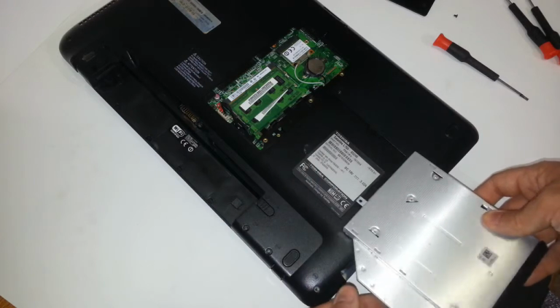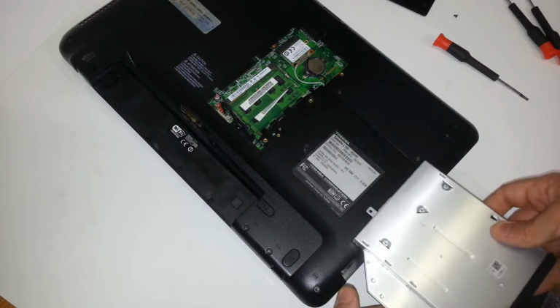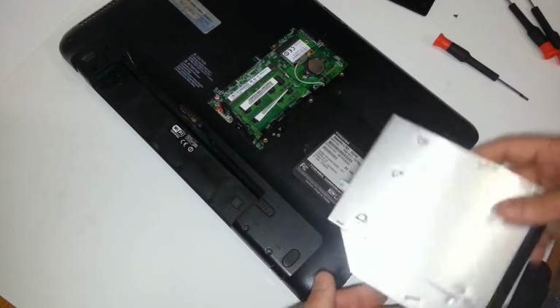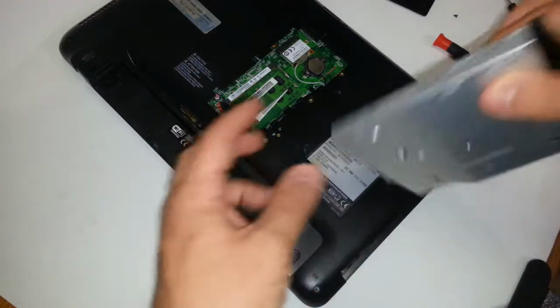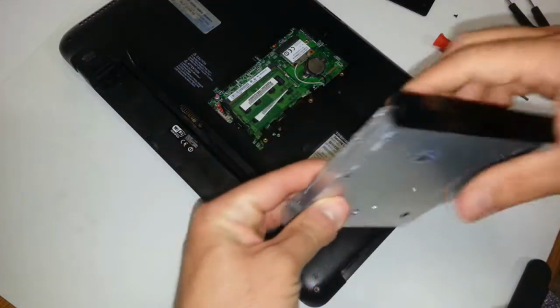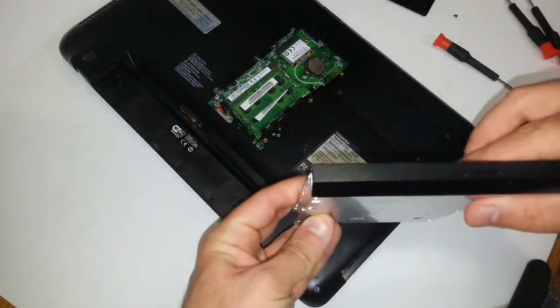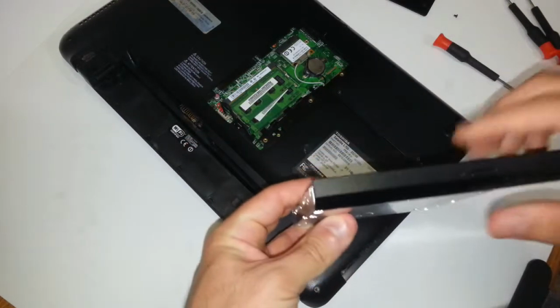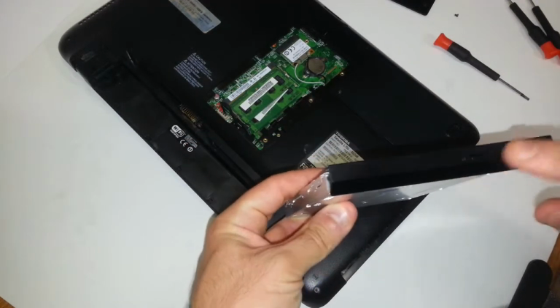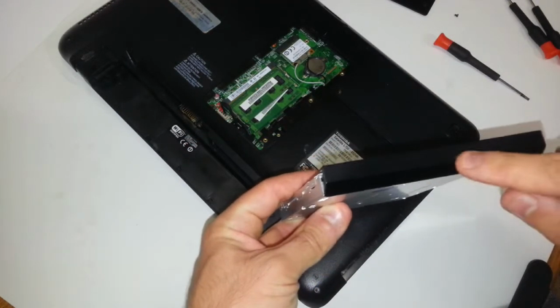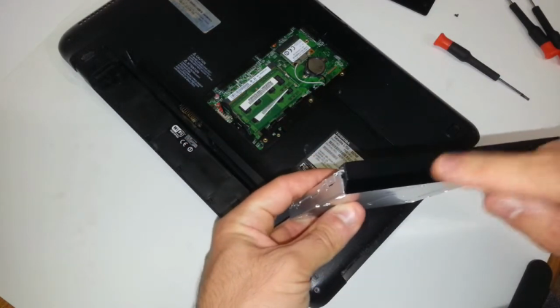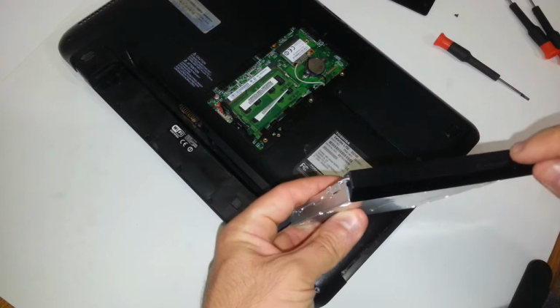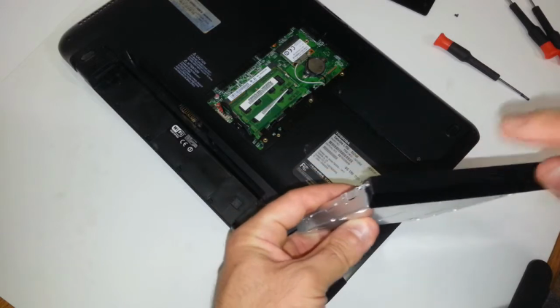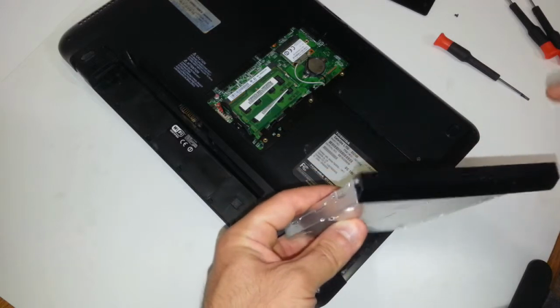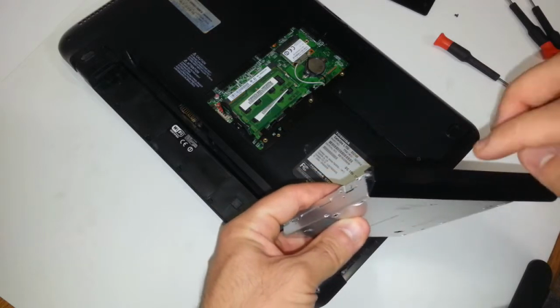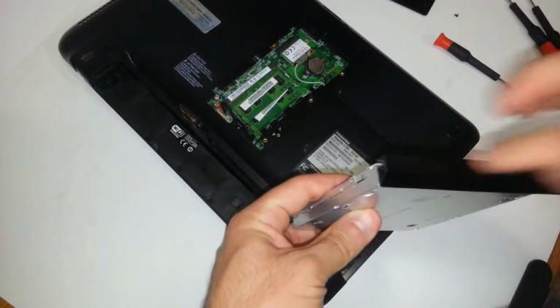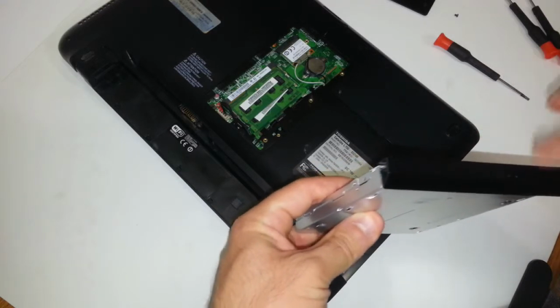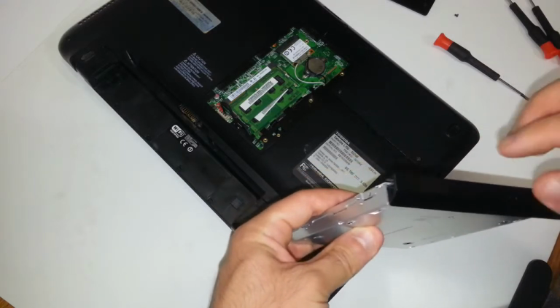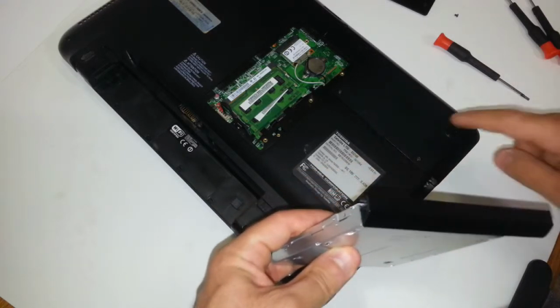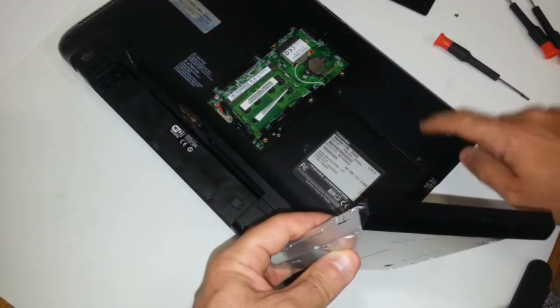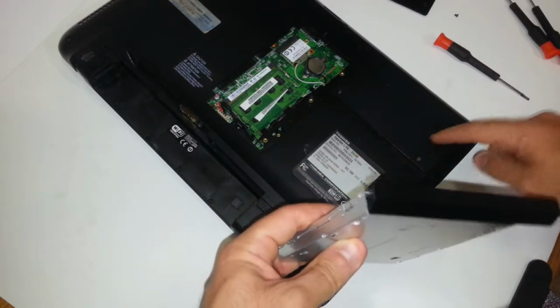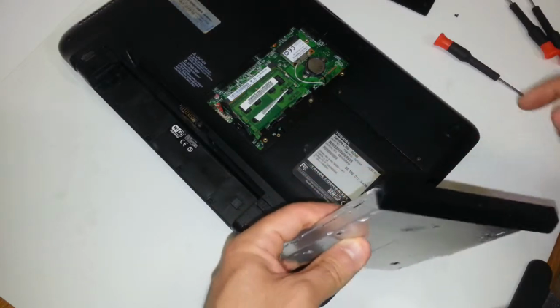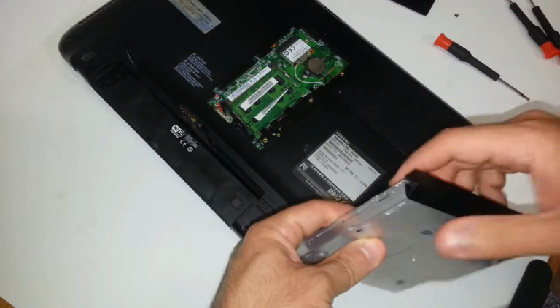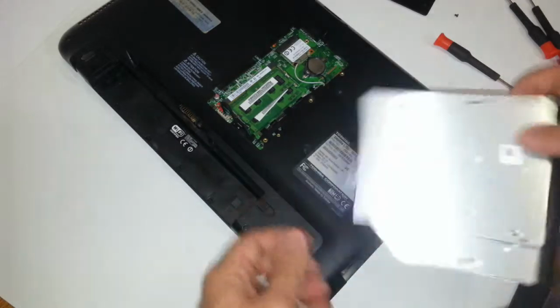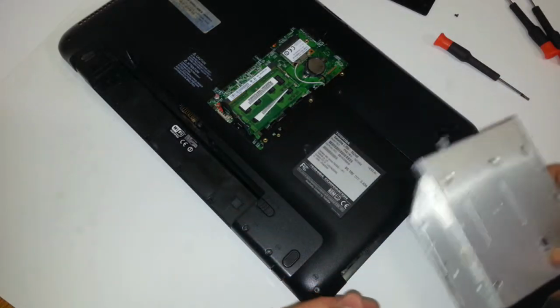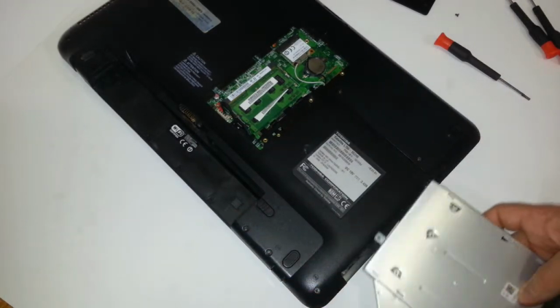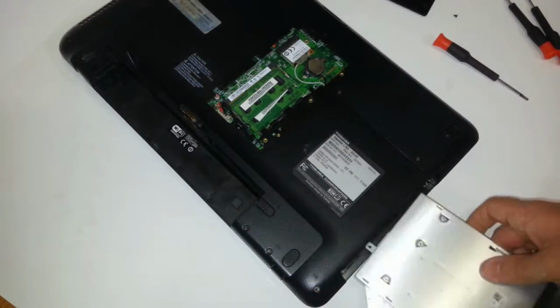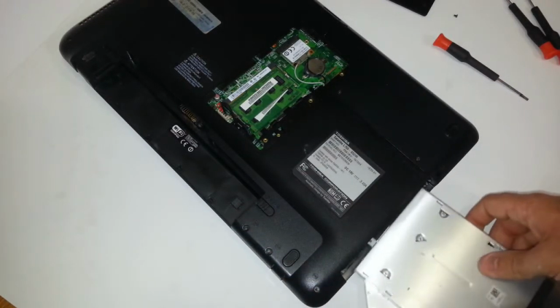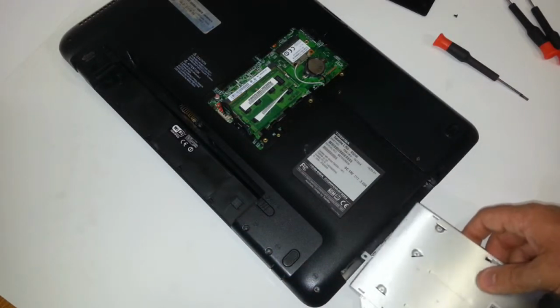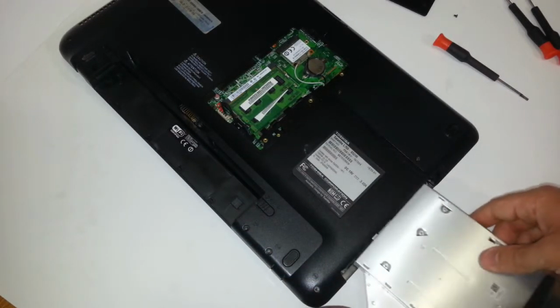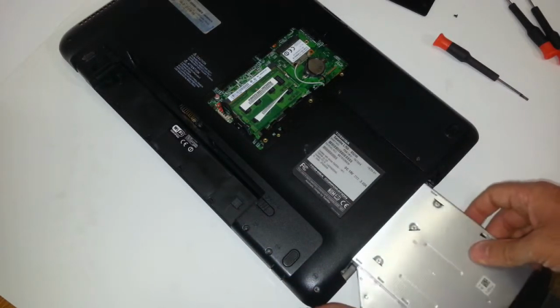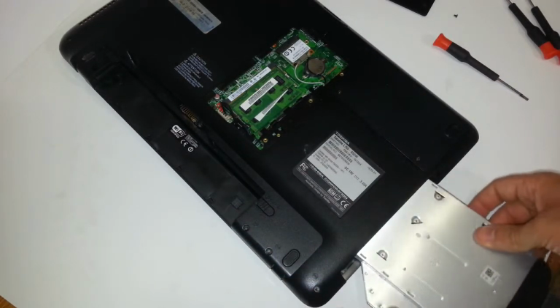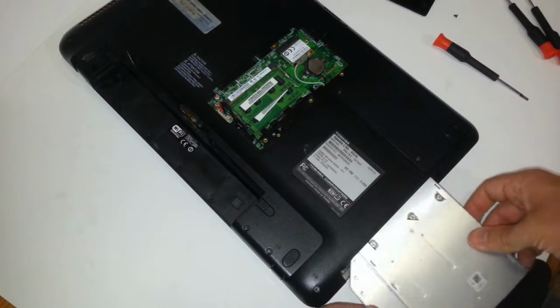That's one way of doing it, or you can always look at the writing. Usually it says DVD-ROM, DVD-RW, or CD-RW. You want to make sure the writing is upside down because your laptop is upside down. Then you're basically going to slide it back in place.